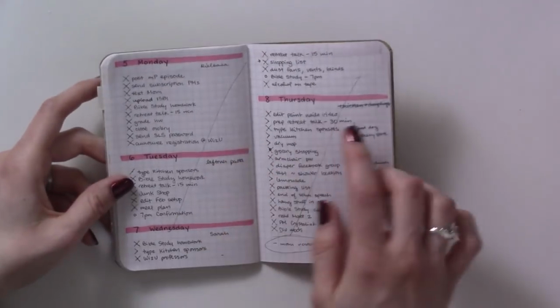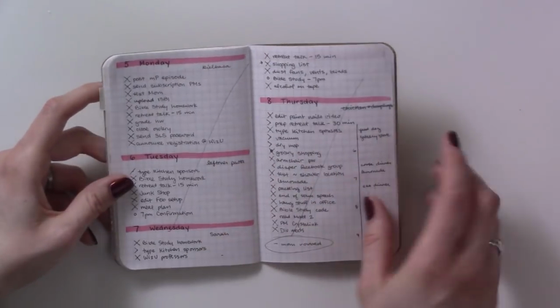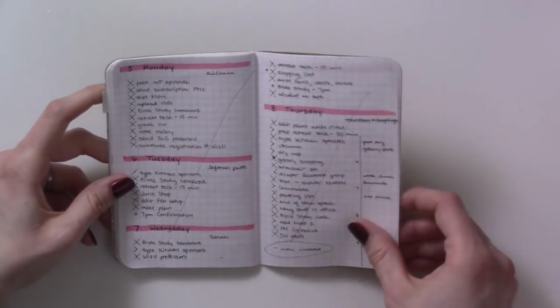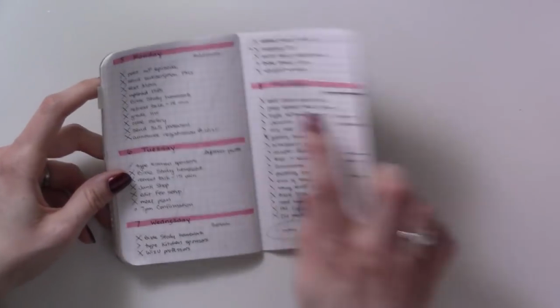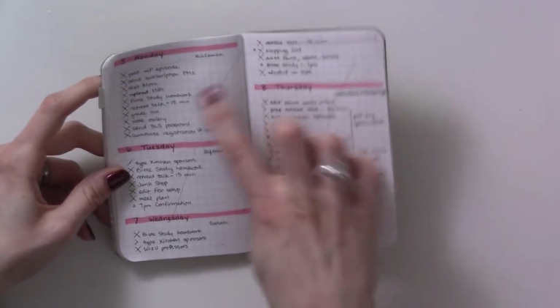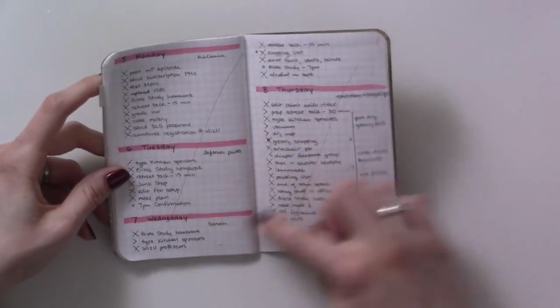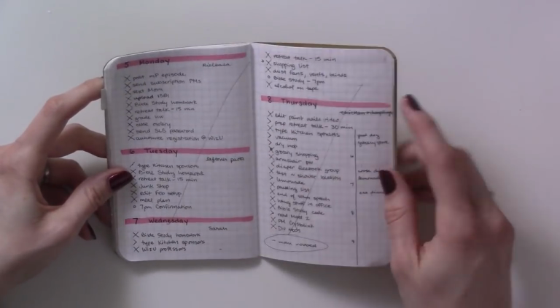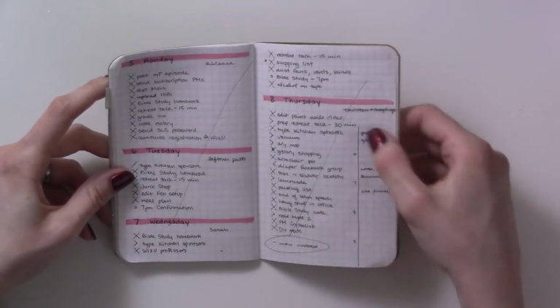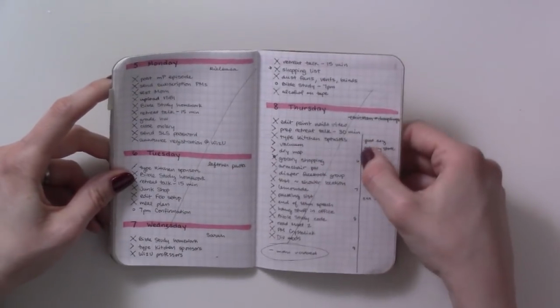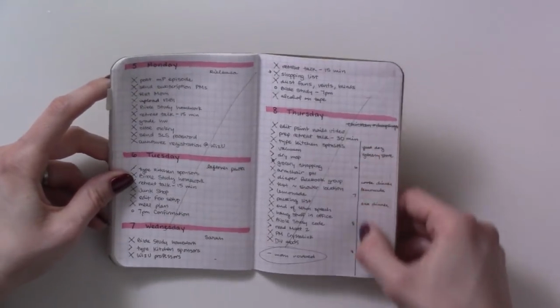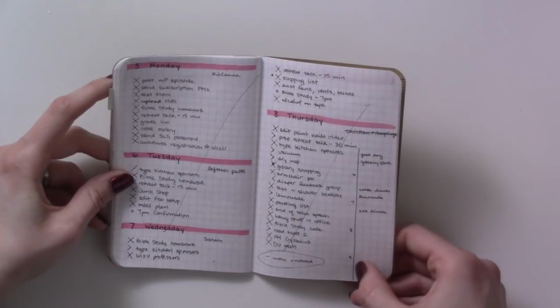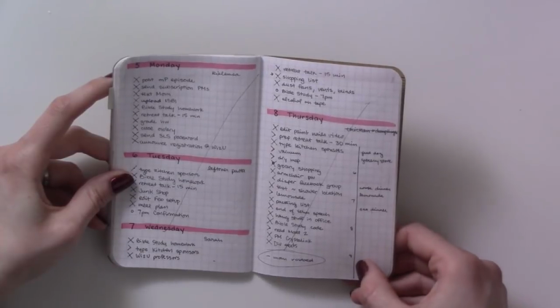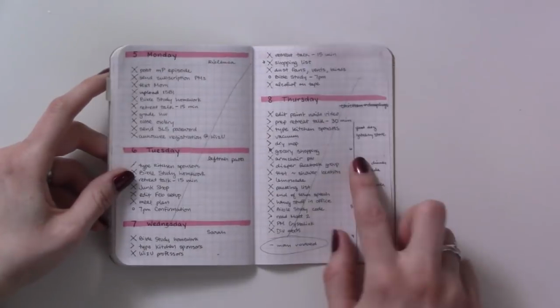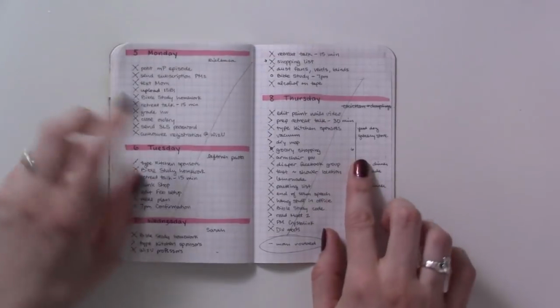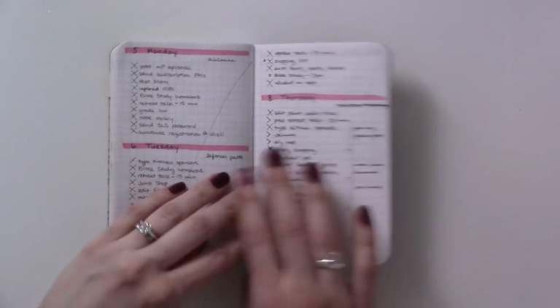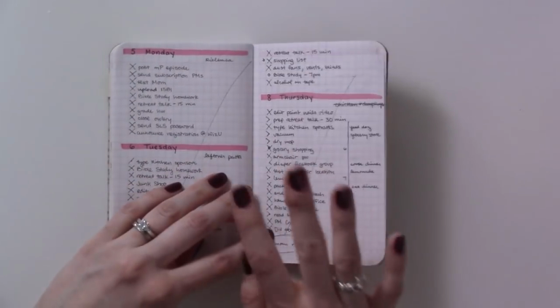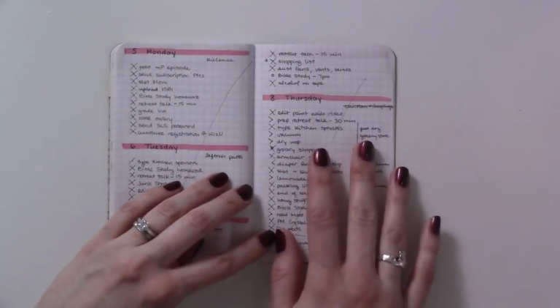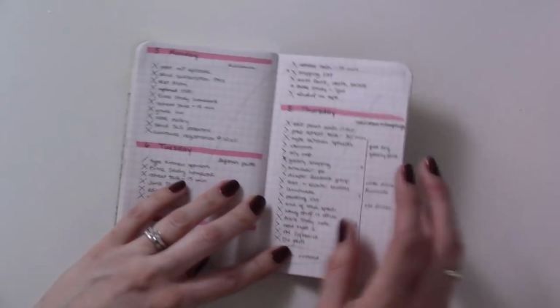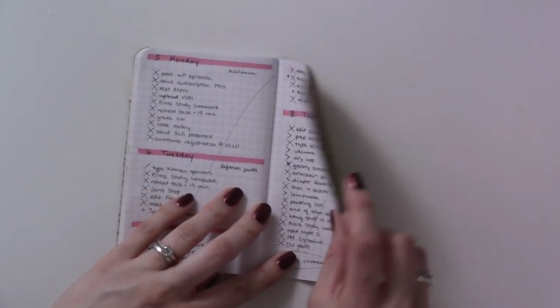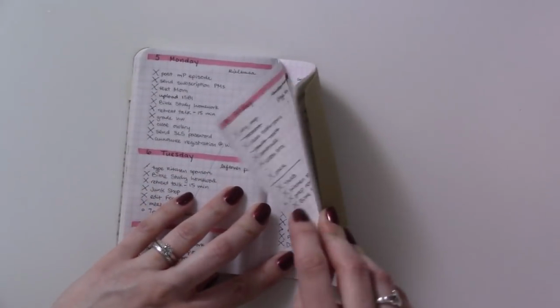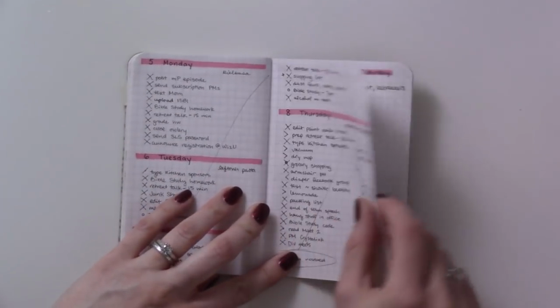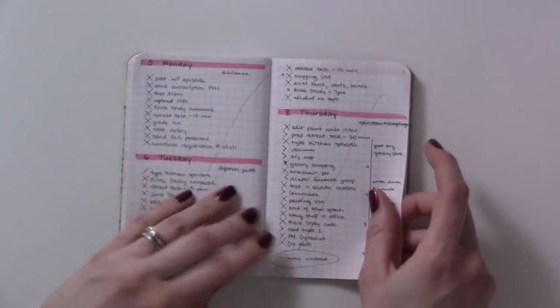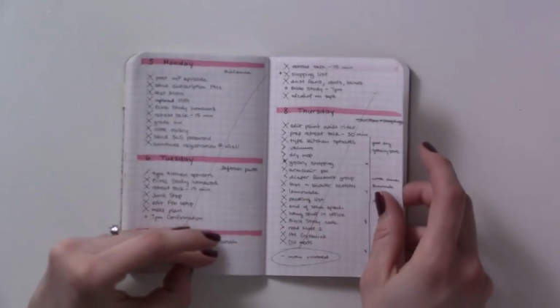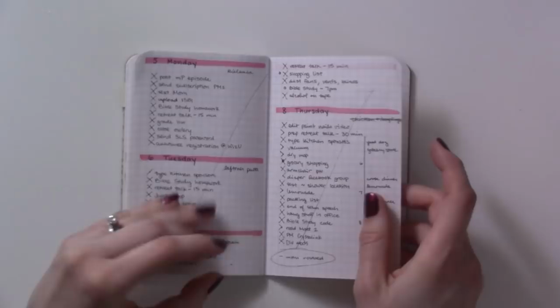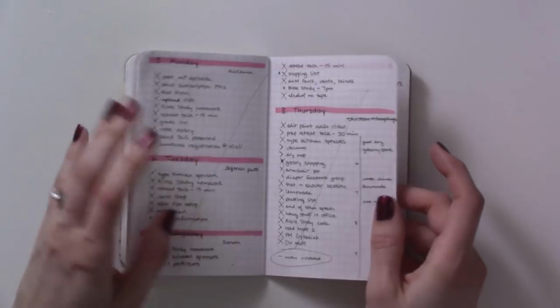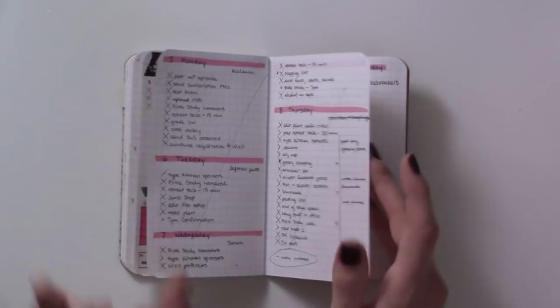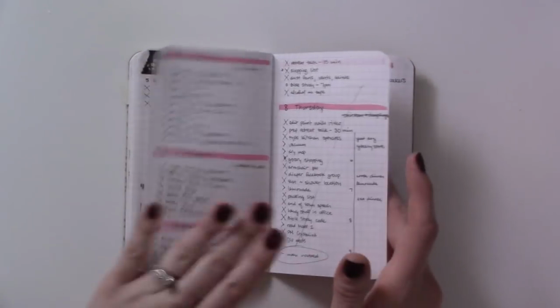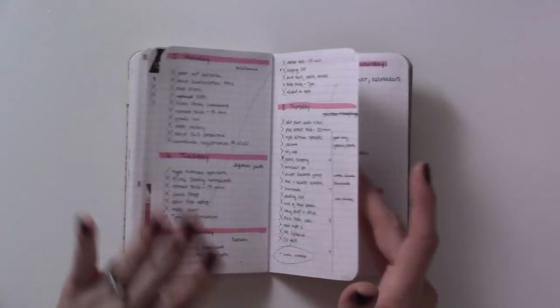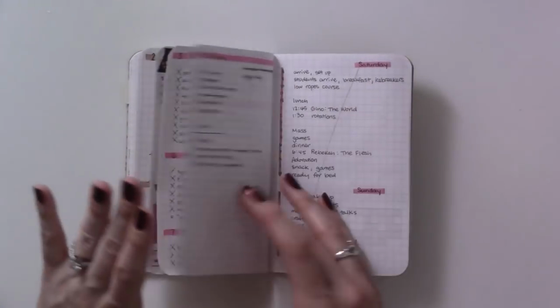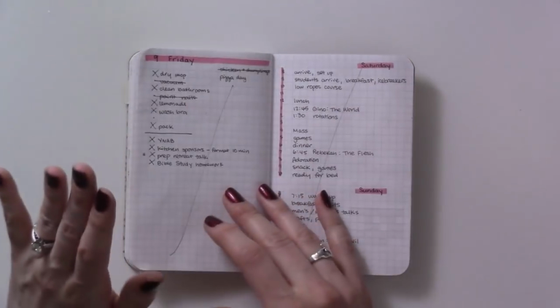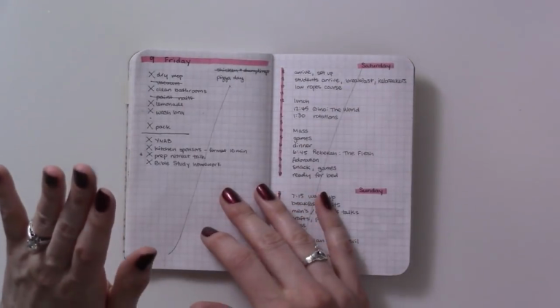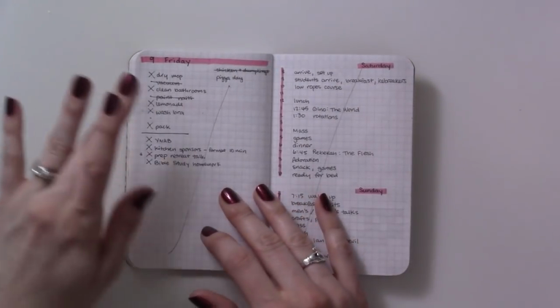Then dailies — this is sort of a timeline for the evening, but this evening got derailed because my mother-in-law was the victim of a crime, and that kind of messed up that whole afternoon.